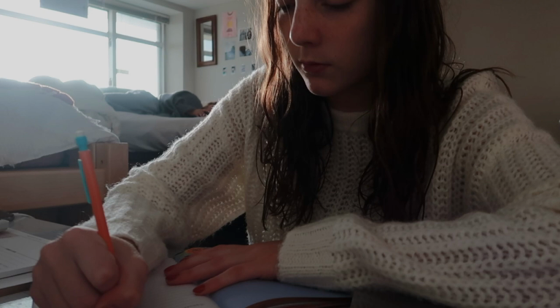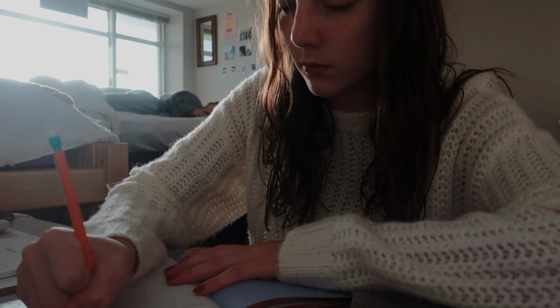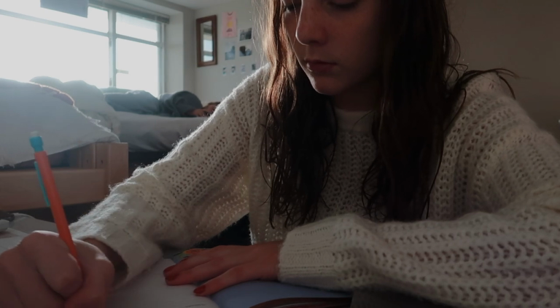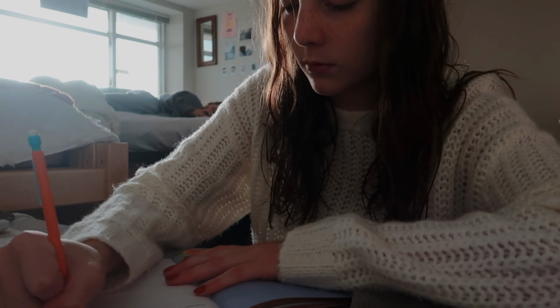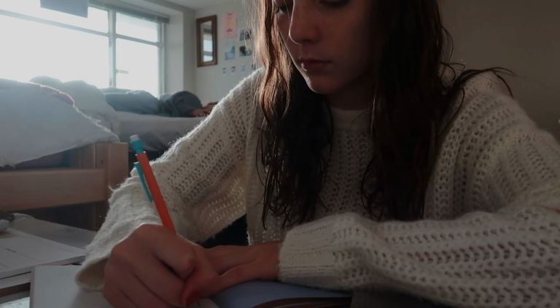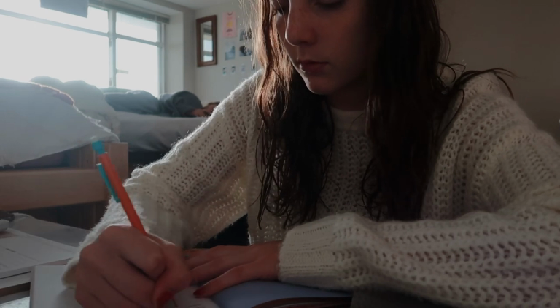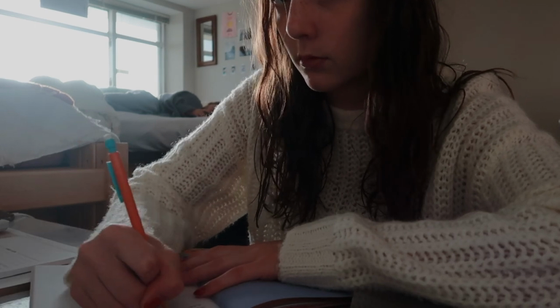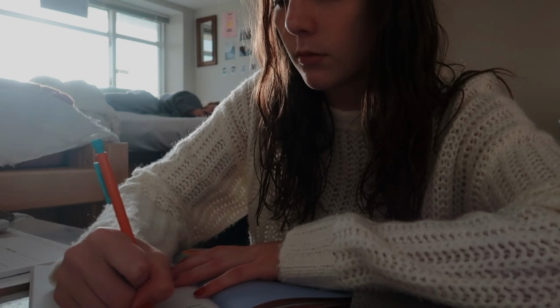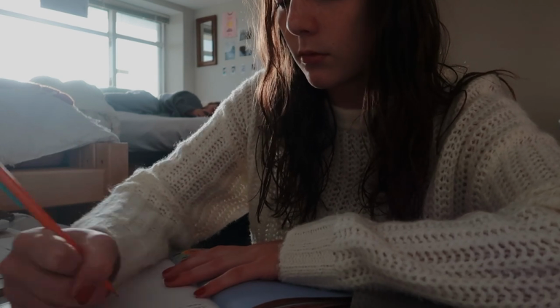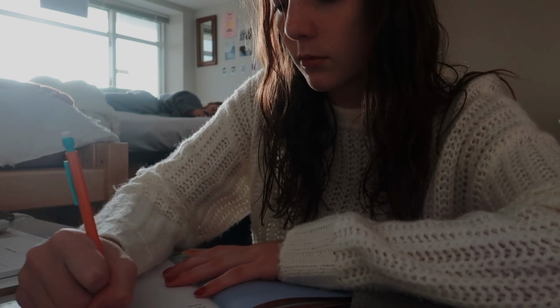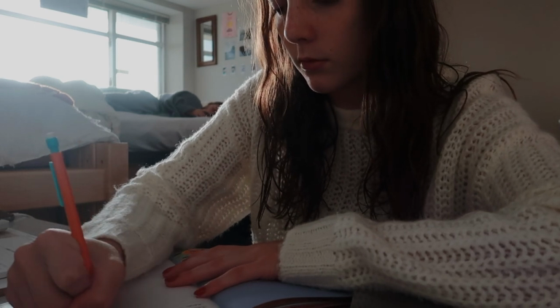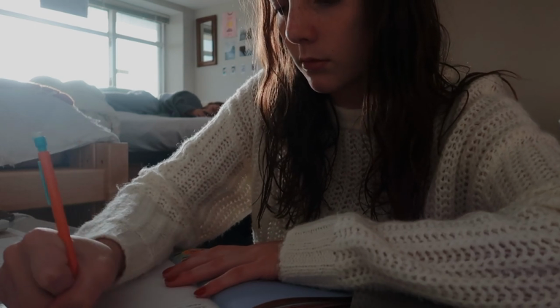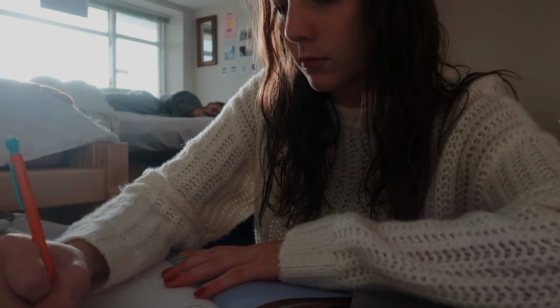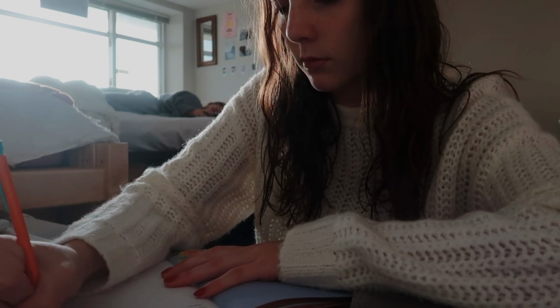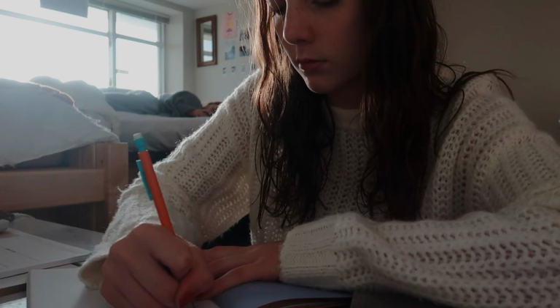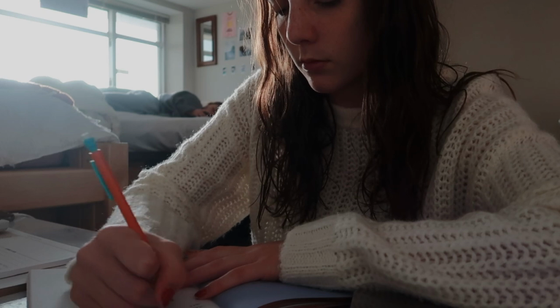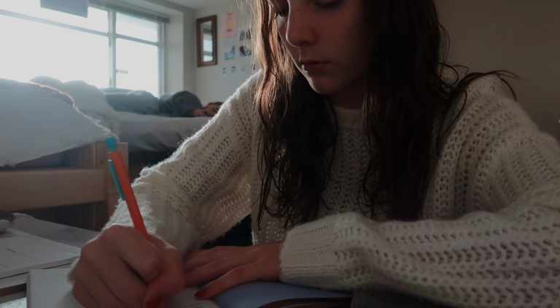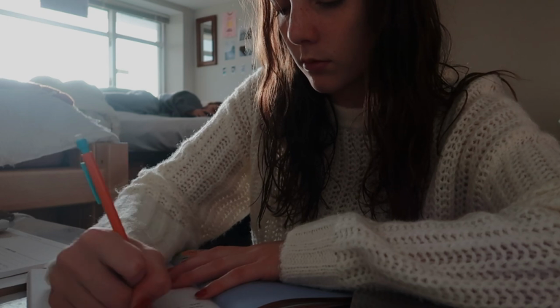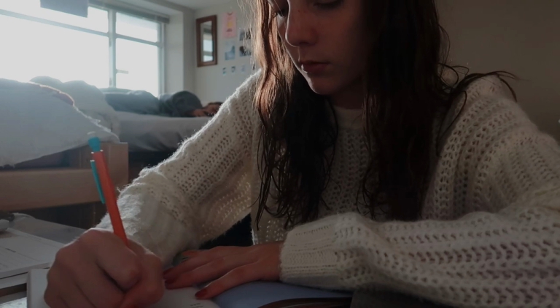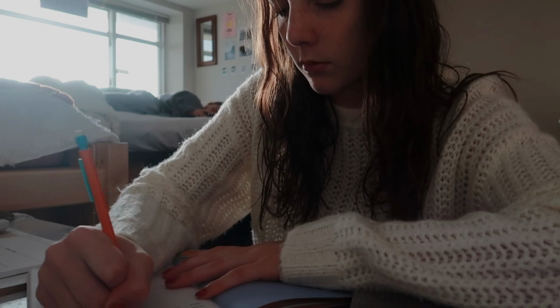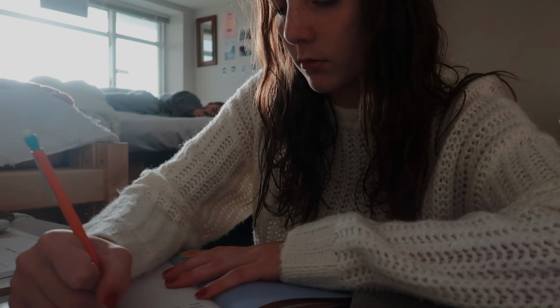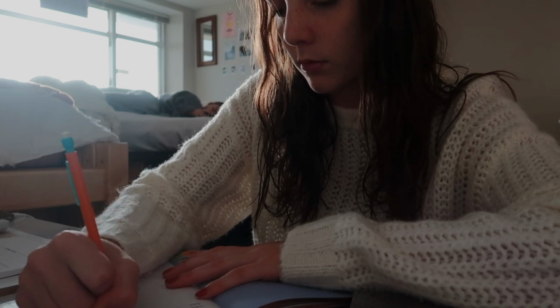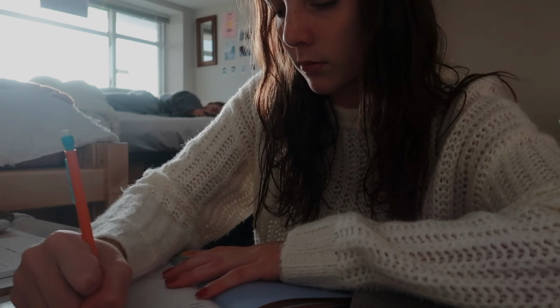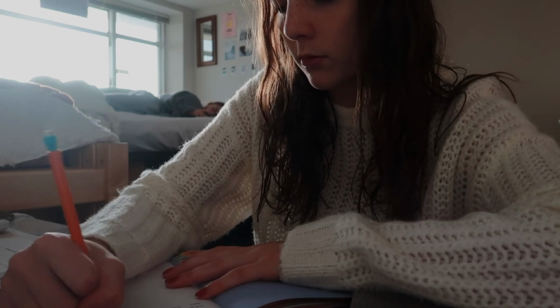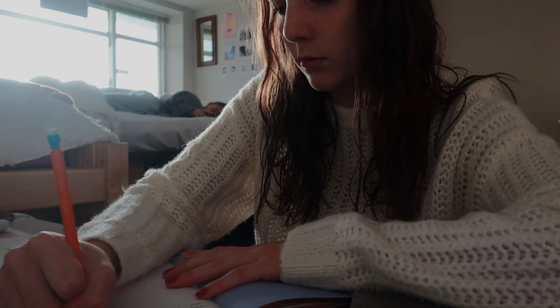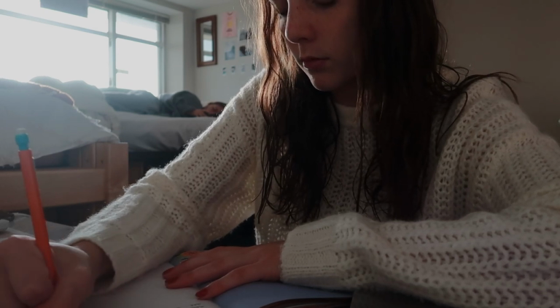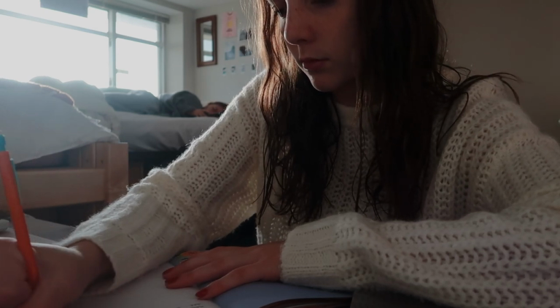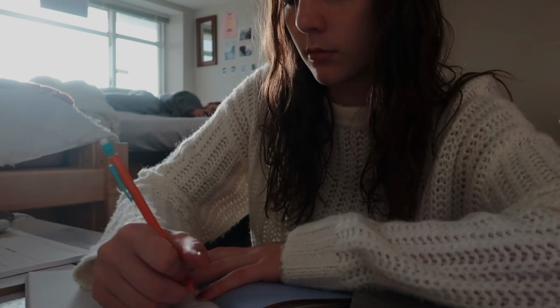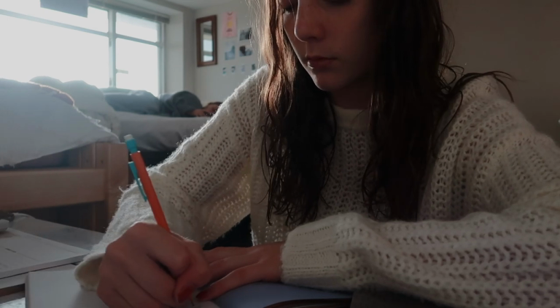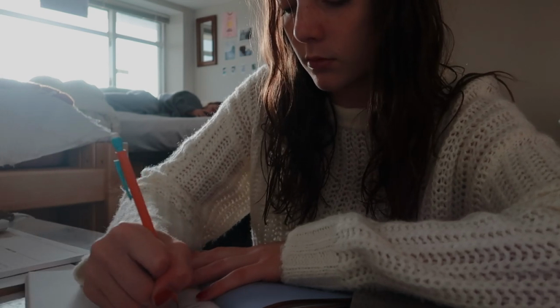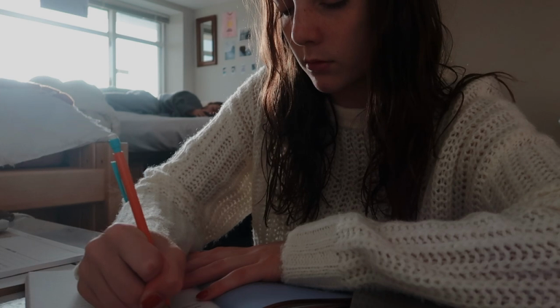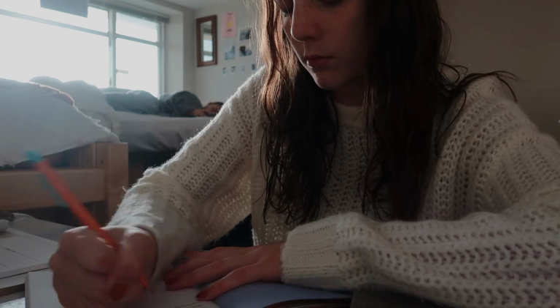And then this journal right here is just a self-reflection thing. I do it every morning and it just gives you a little prompt. I believe this book is from Target — I actually got it from my friend Rebecca. She gave it to me as my graduation gift.